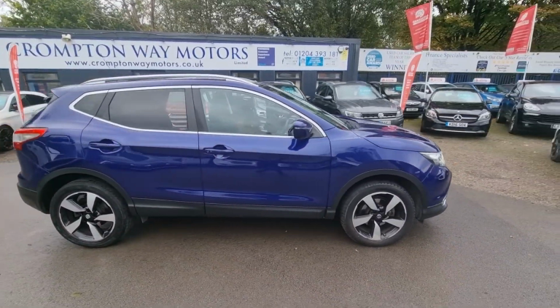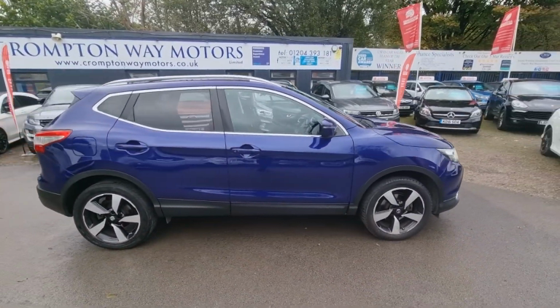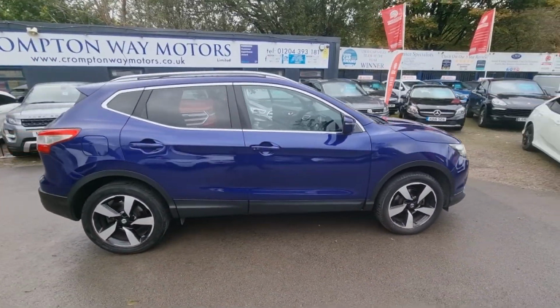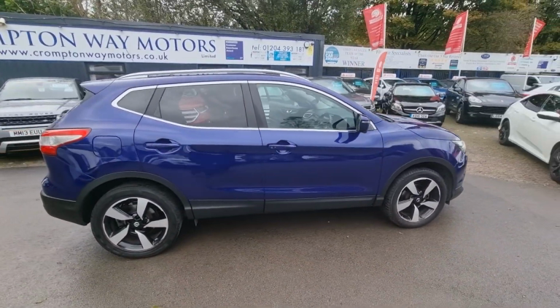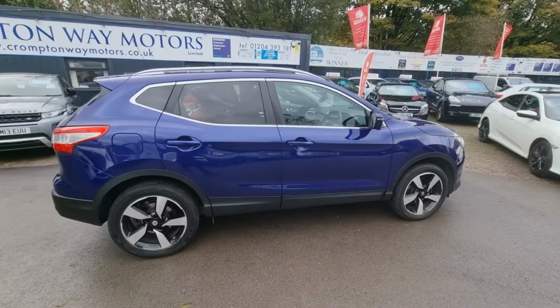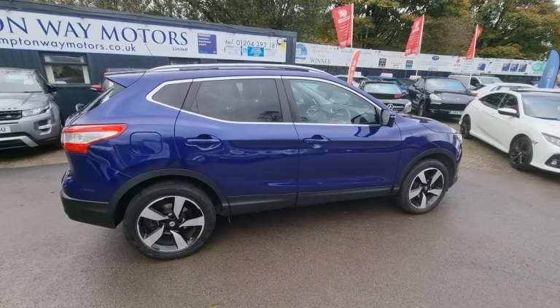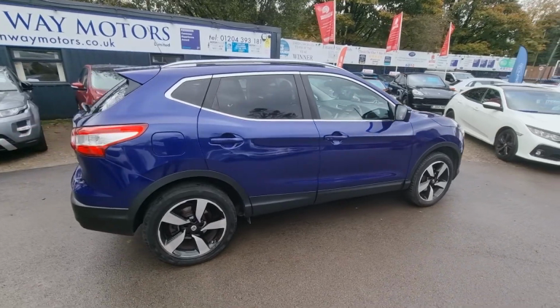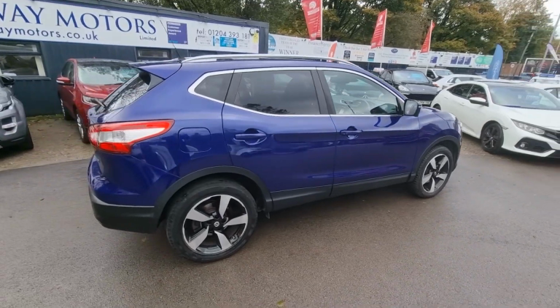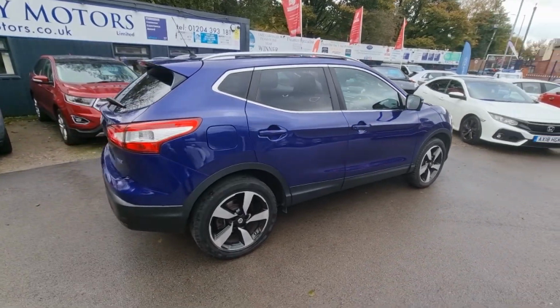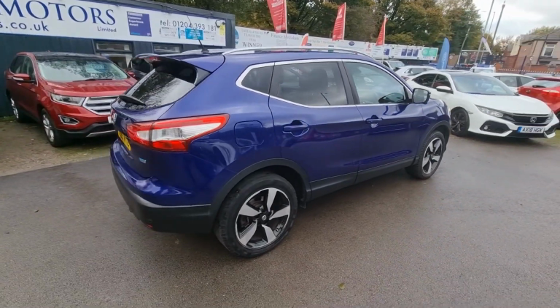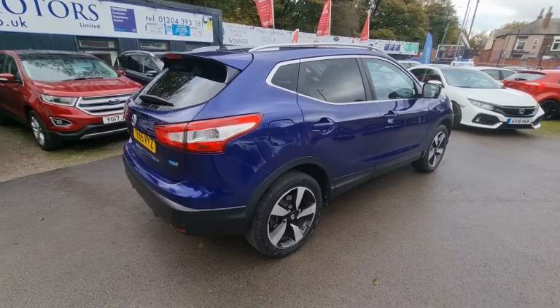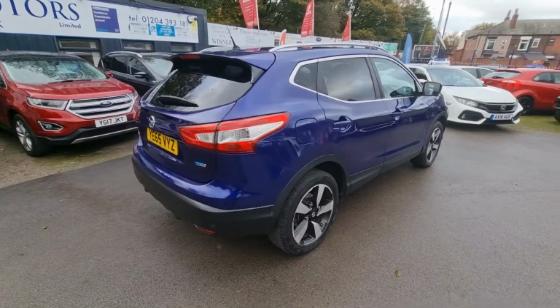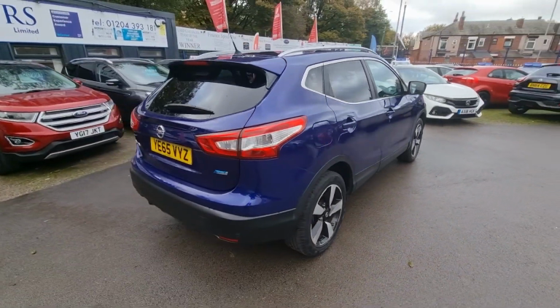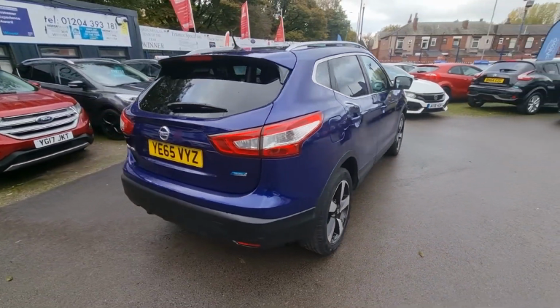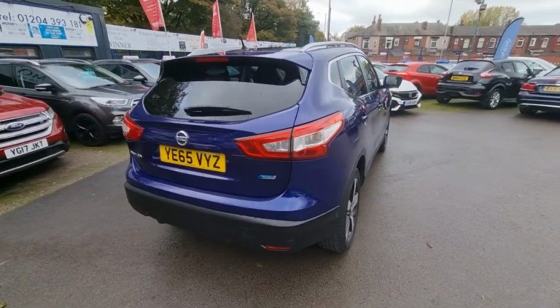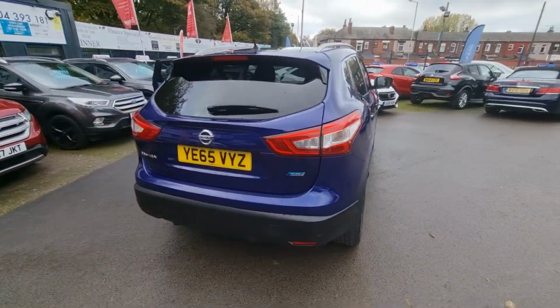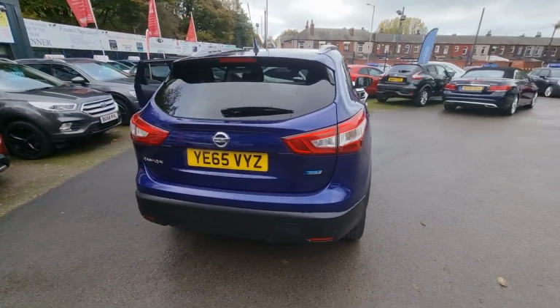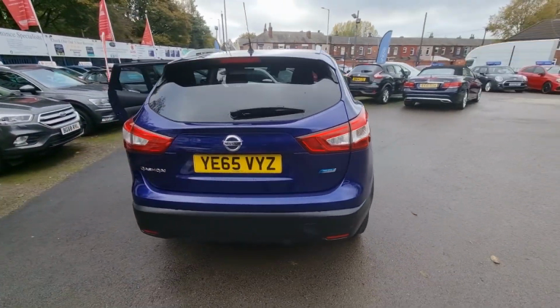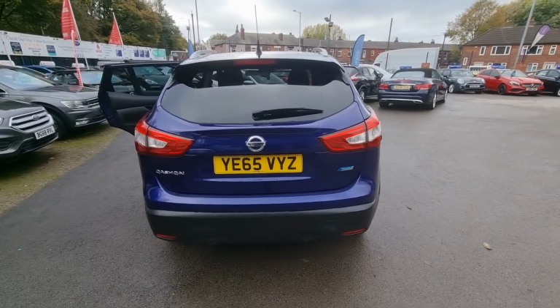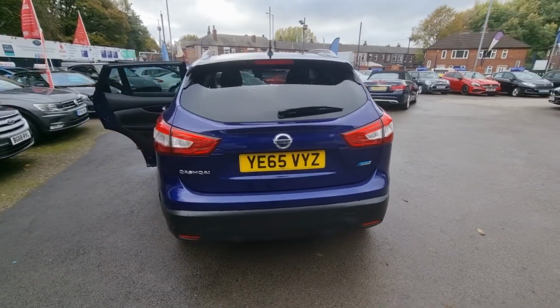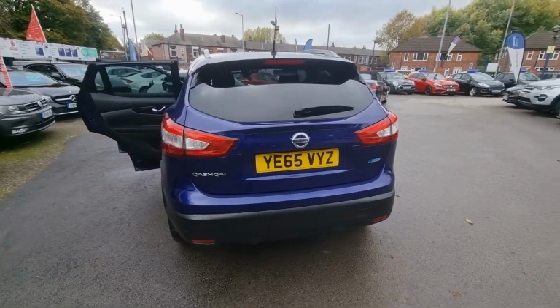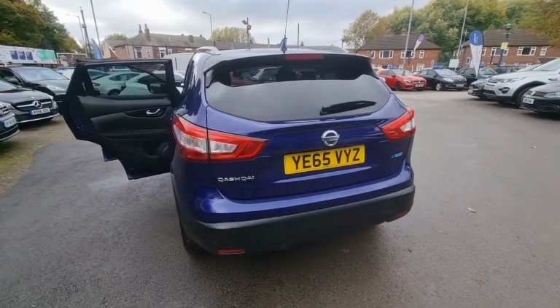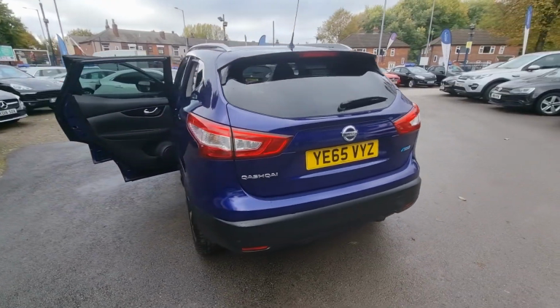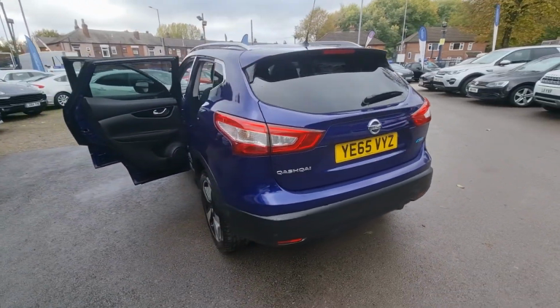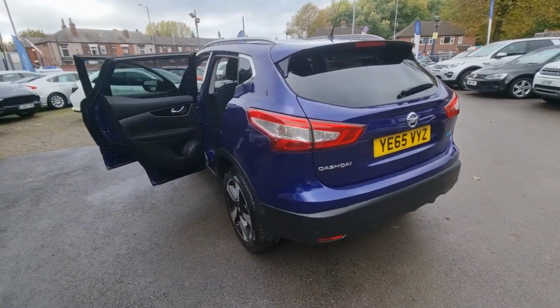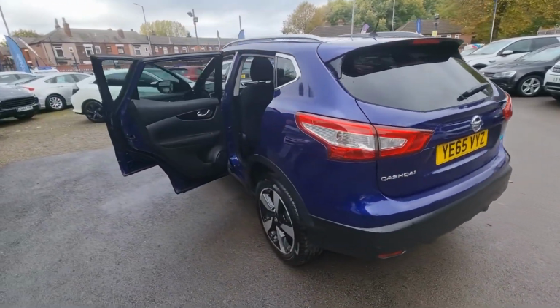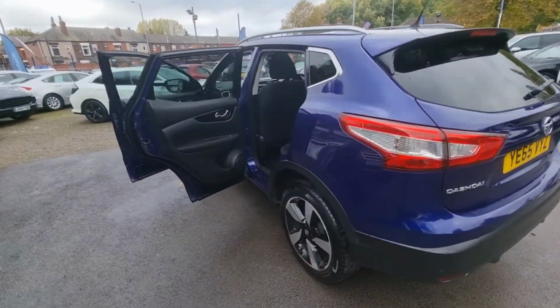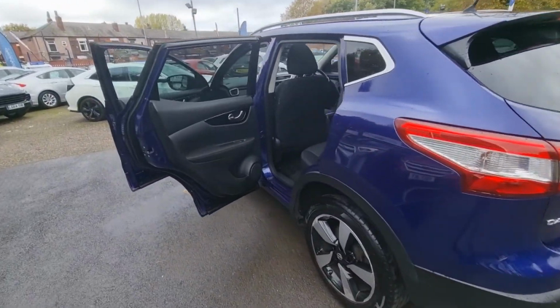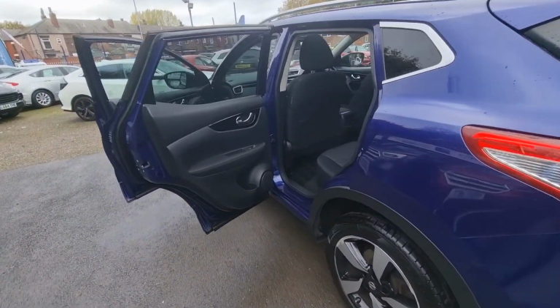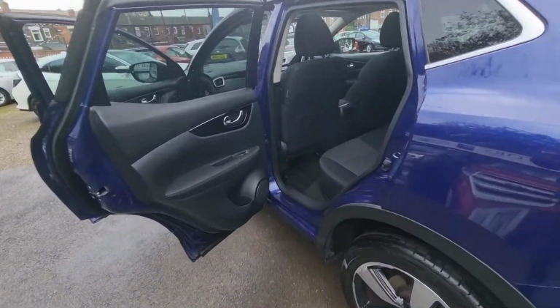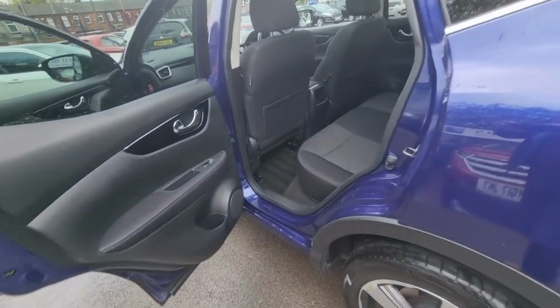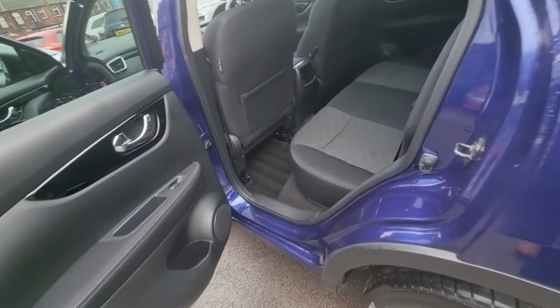Hi everyone, it's Braden at Bronteway Motors and here is our newest arrival. This is a 2015 65 plate Nissan Qashqai with the 1.5 DCI engine in it.